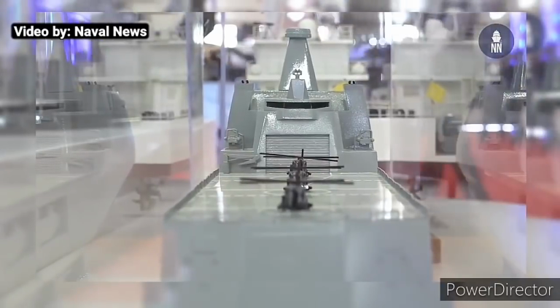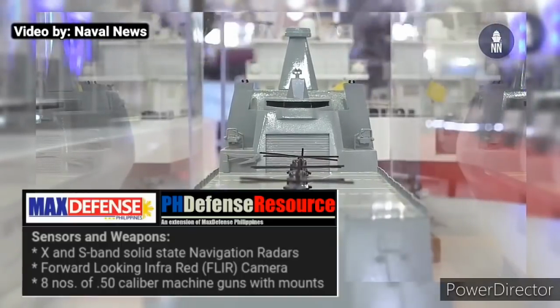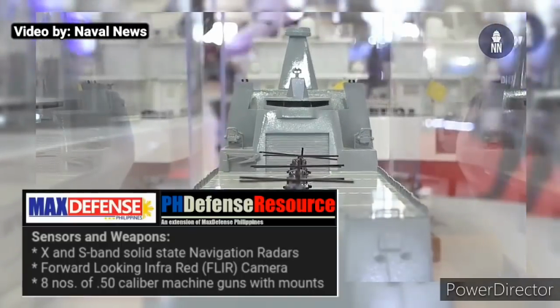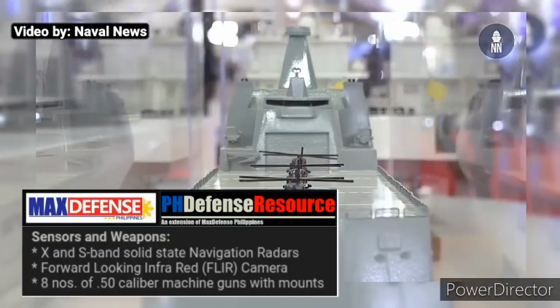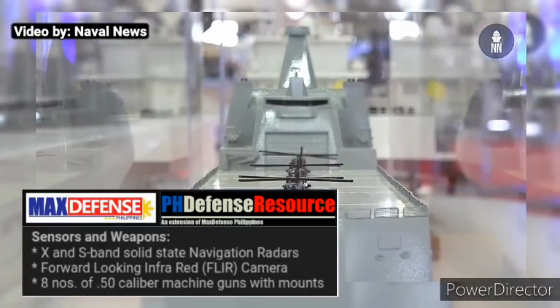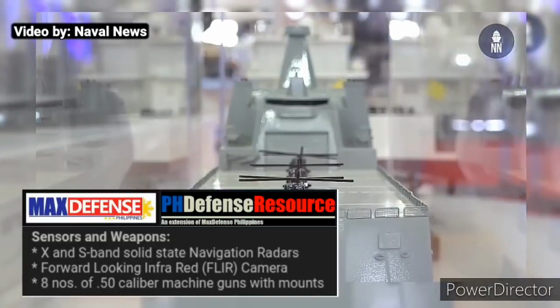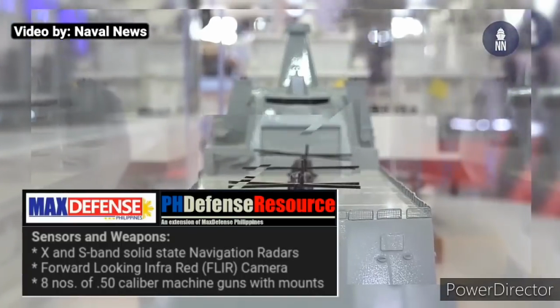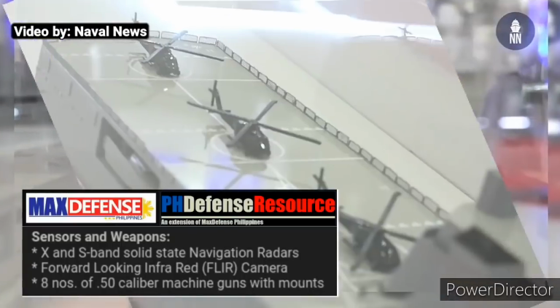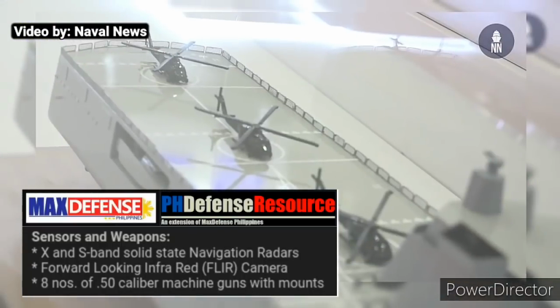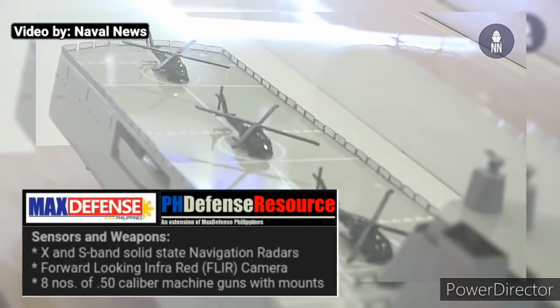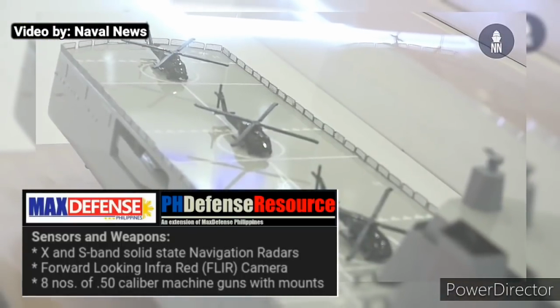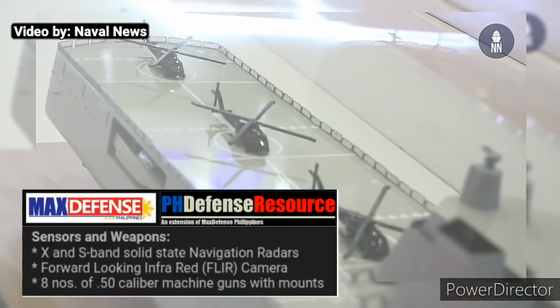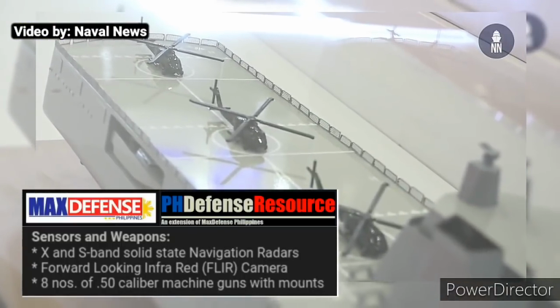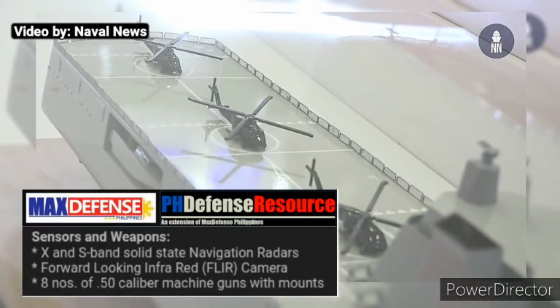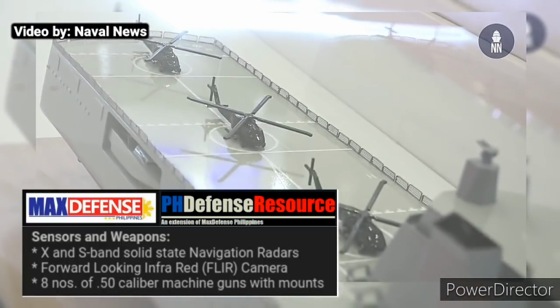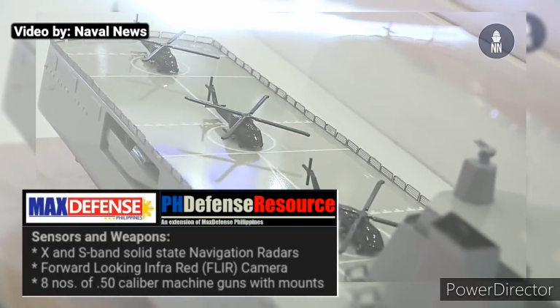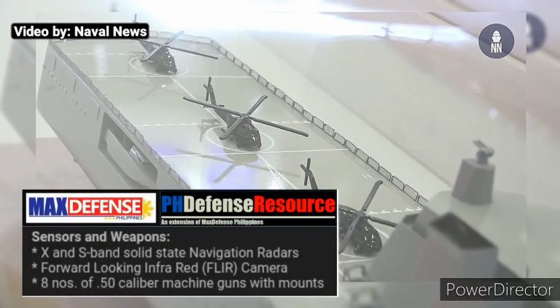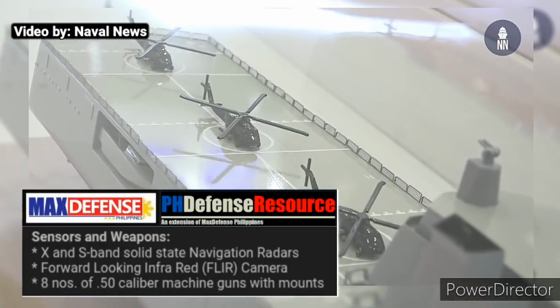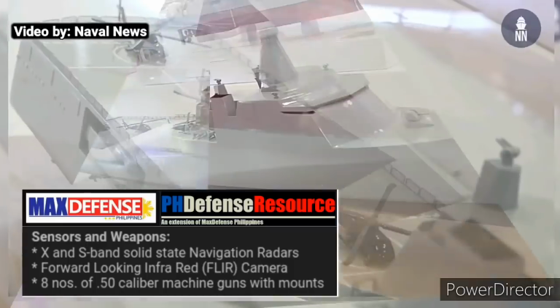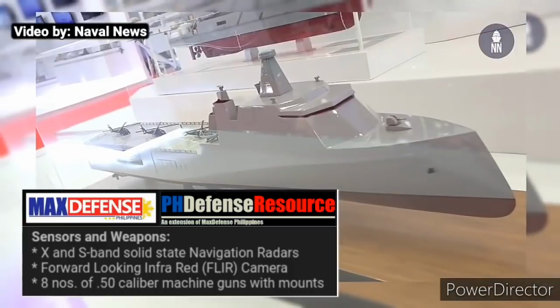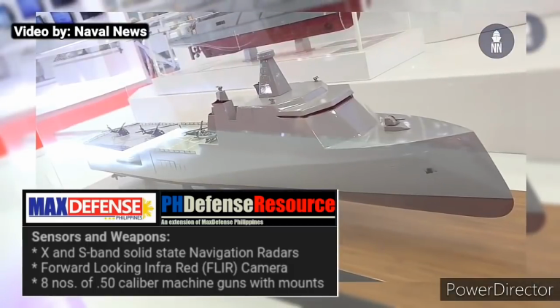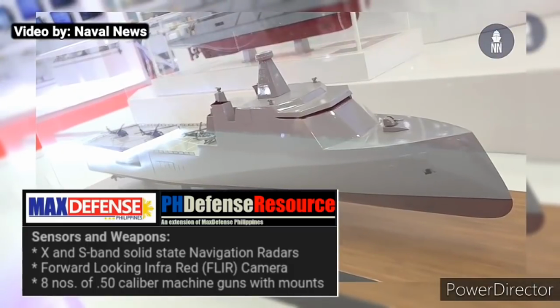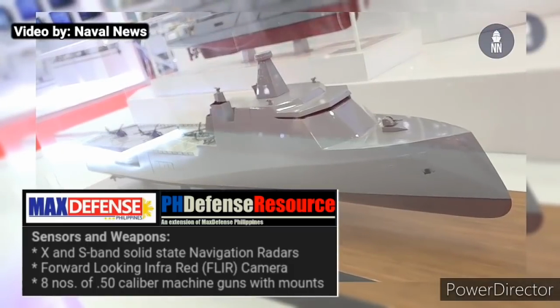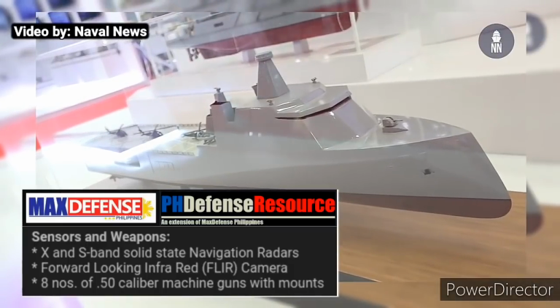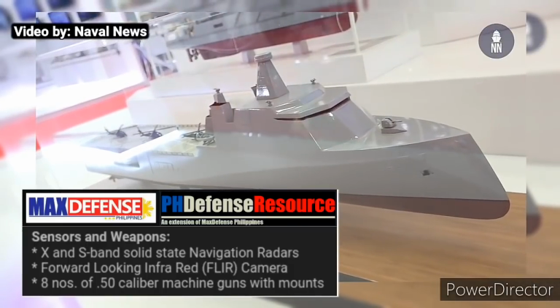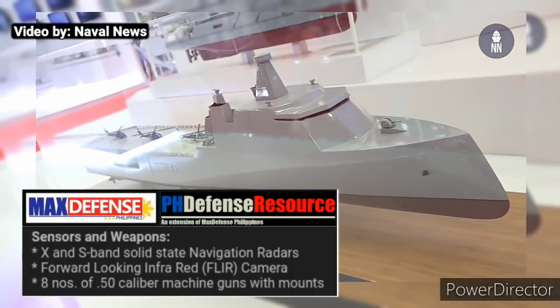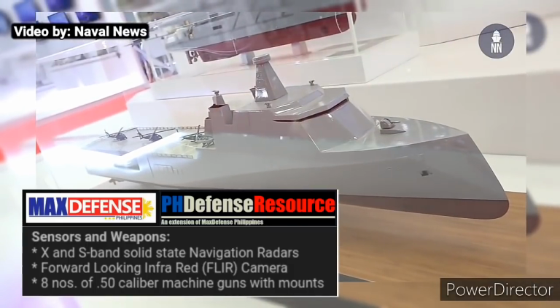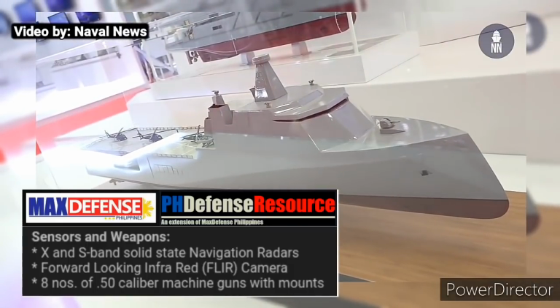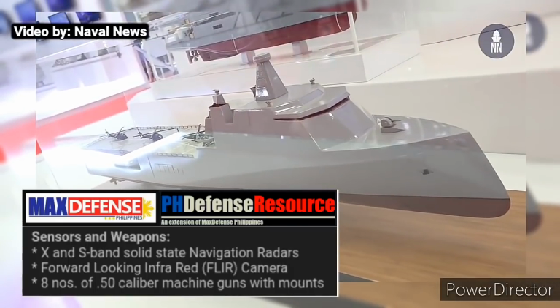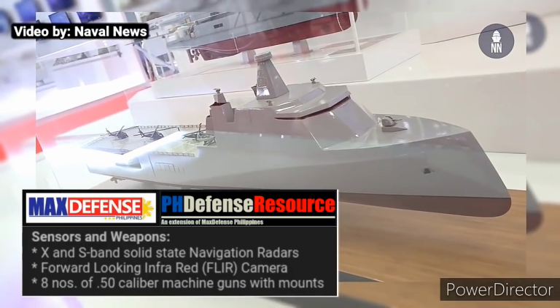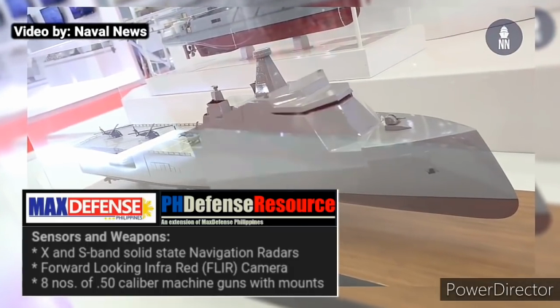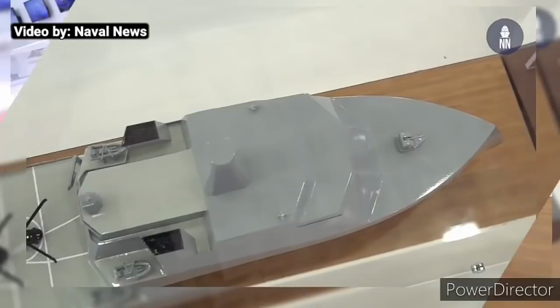Both ships shall have X and S-band solid-state navigator radars, a forward-looking infrared camera, and be armed with 8 .50-caliber machine guns with mounts.